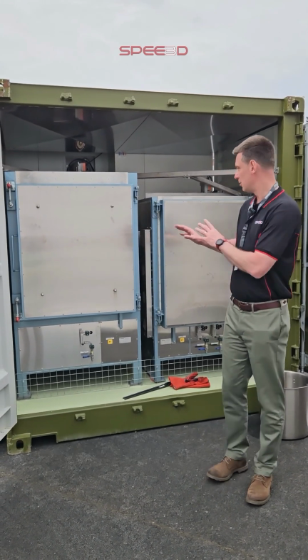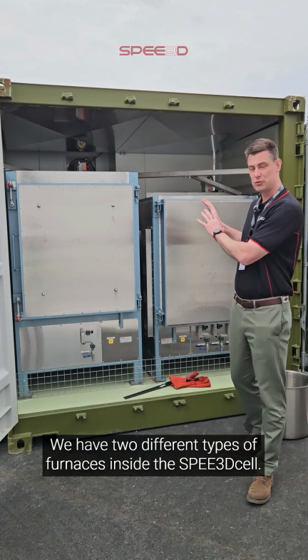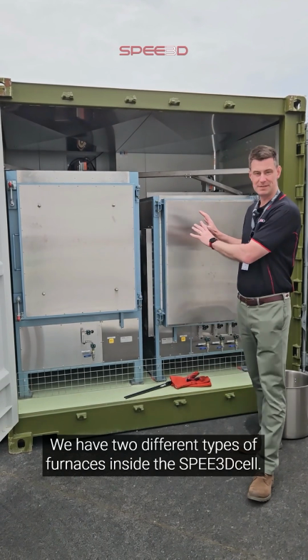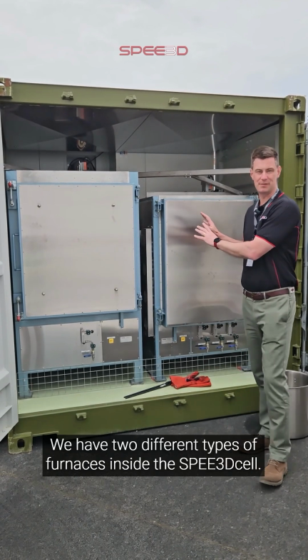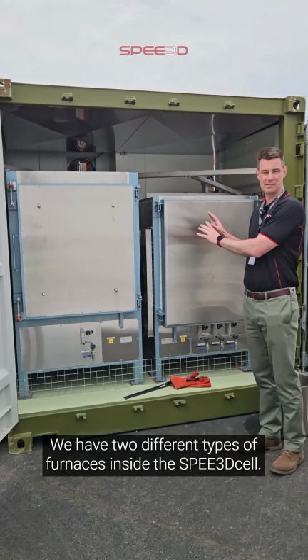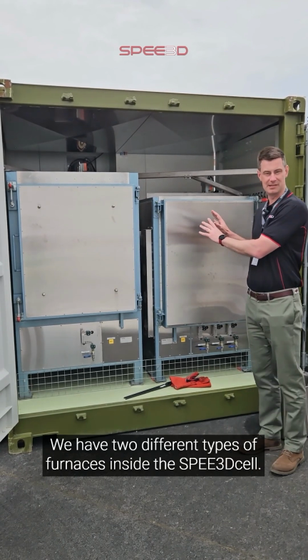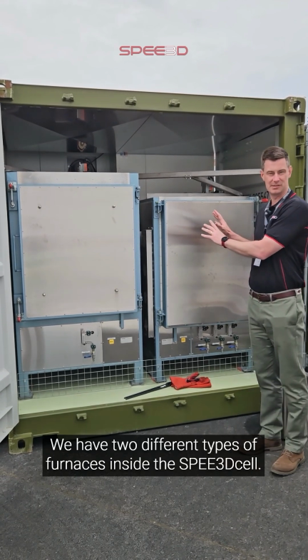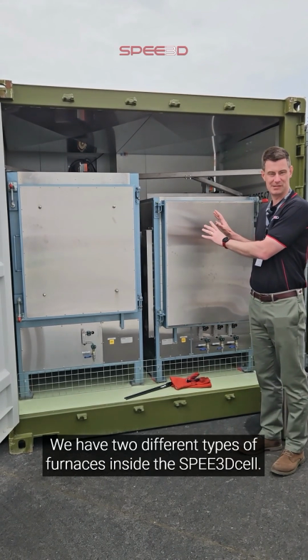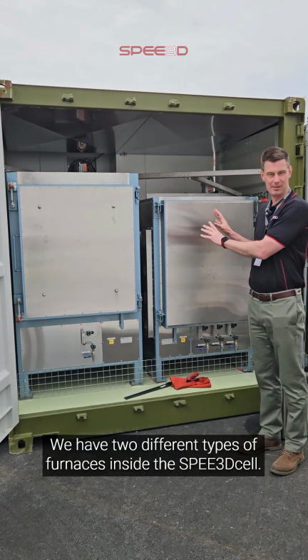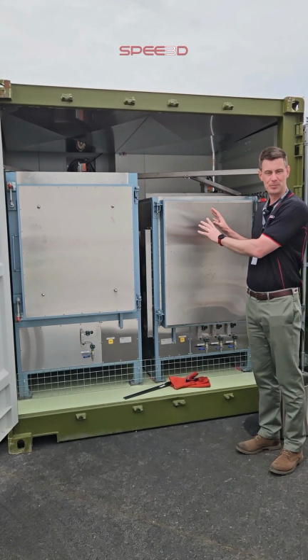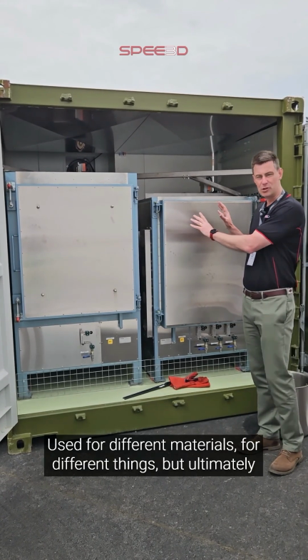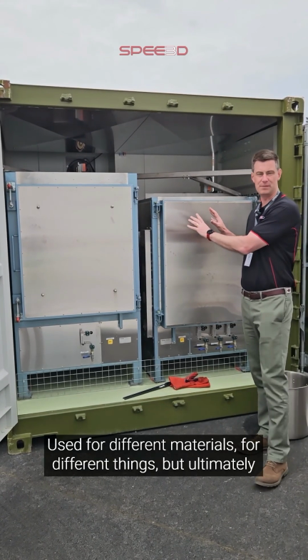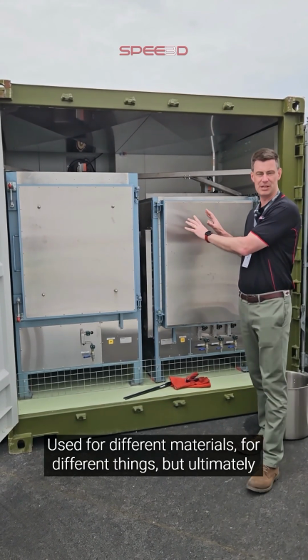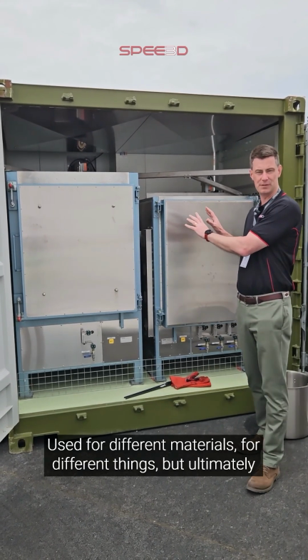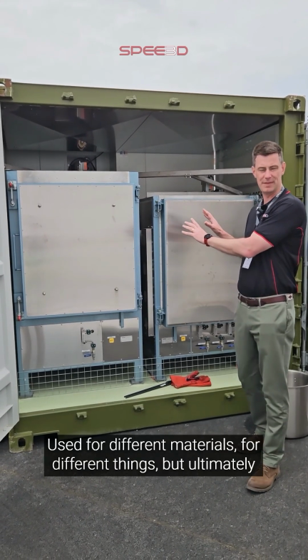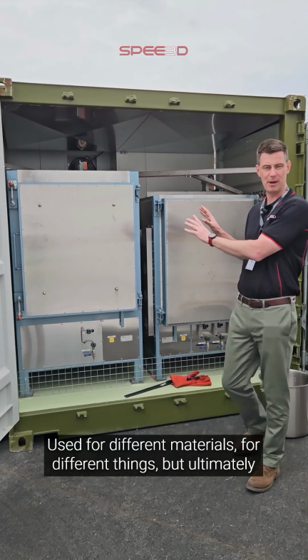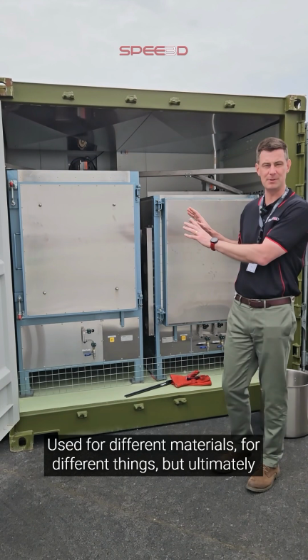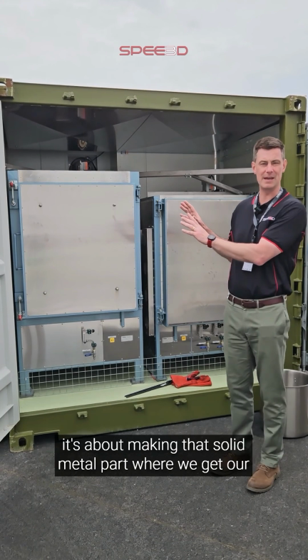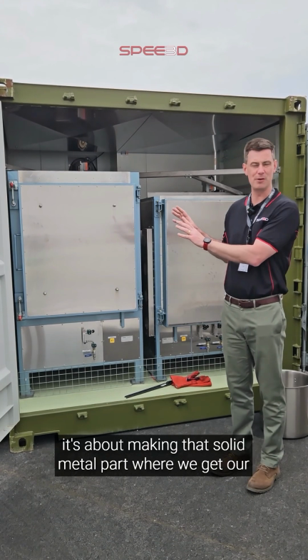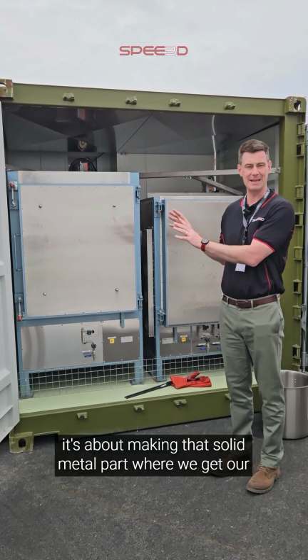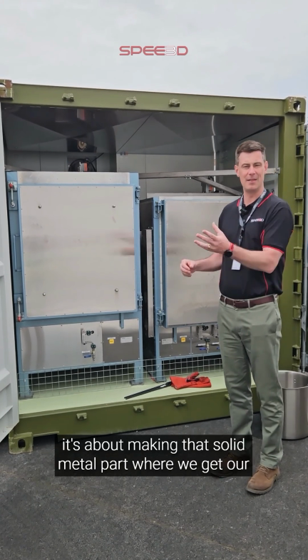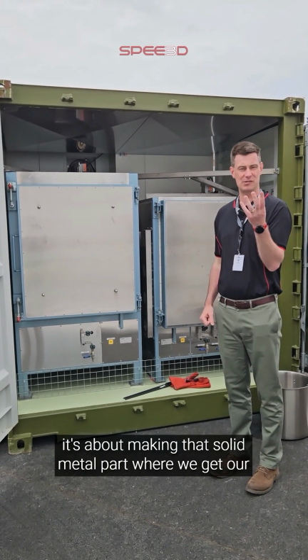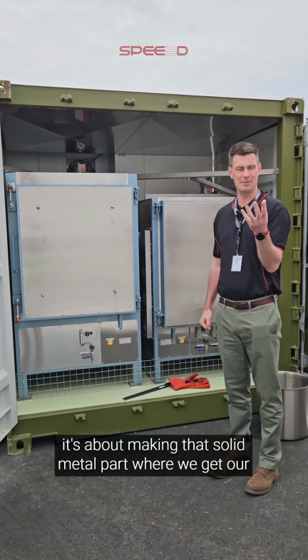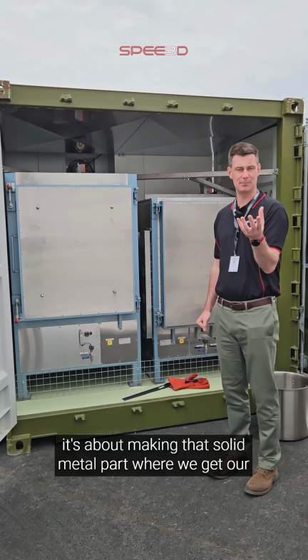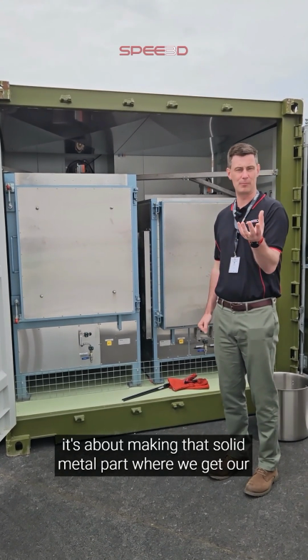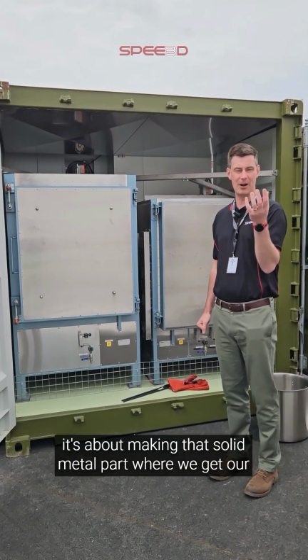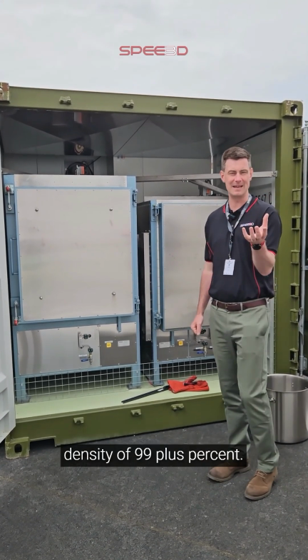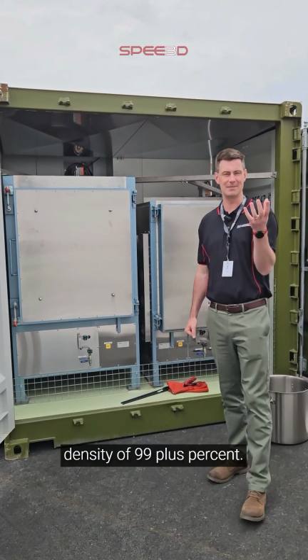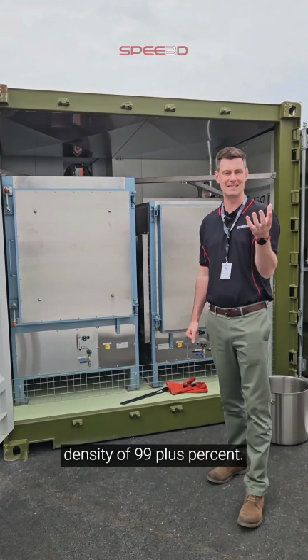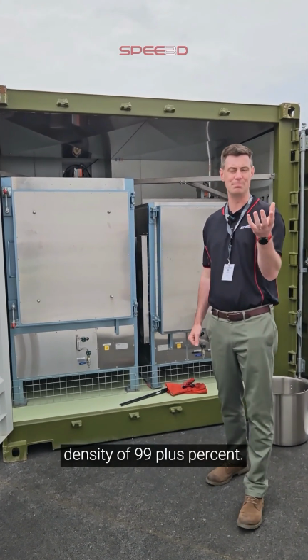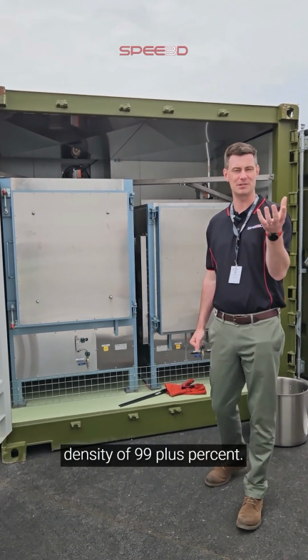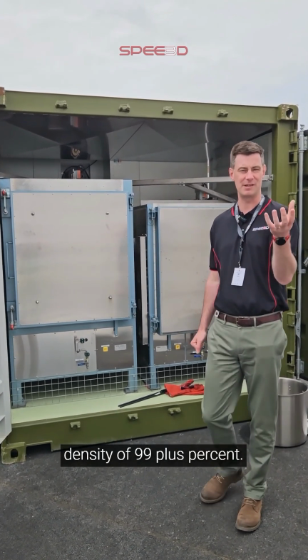We have two different types of furnaces inside the speed cell, used for different materials and different things, but ultimately it's about making that solid metal part, where we get our density of 99 plus percent.